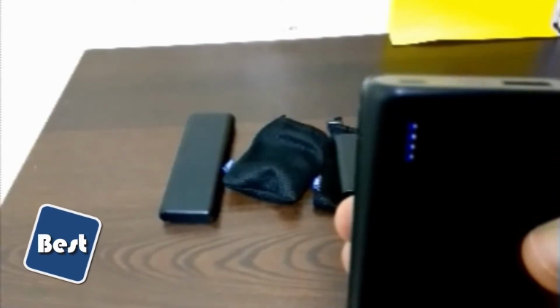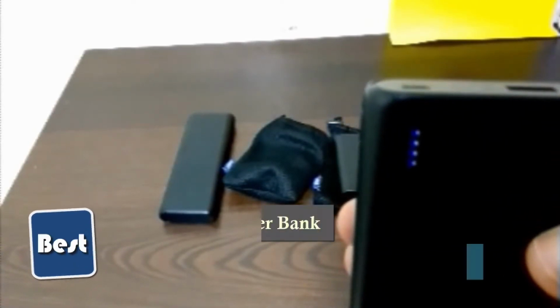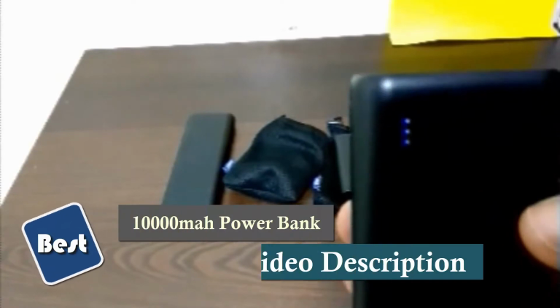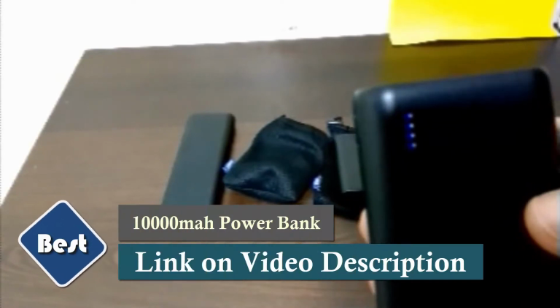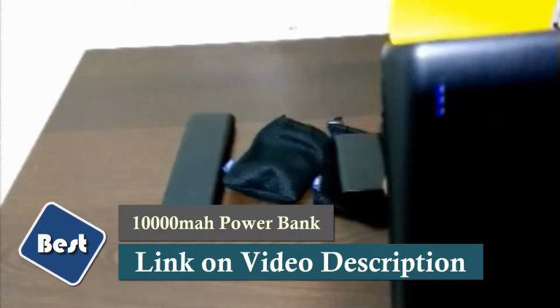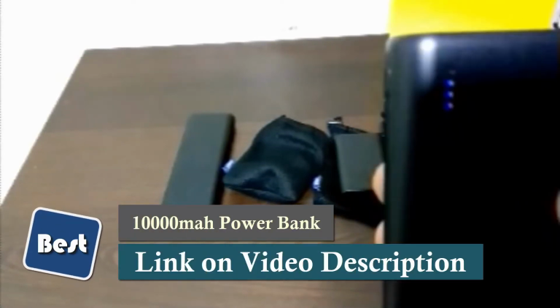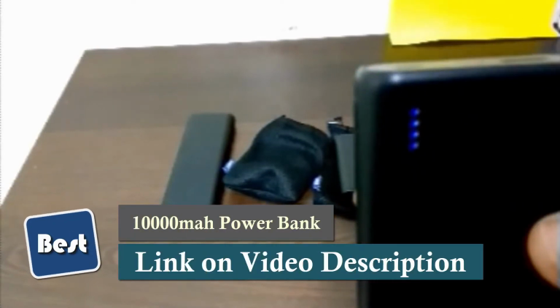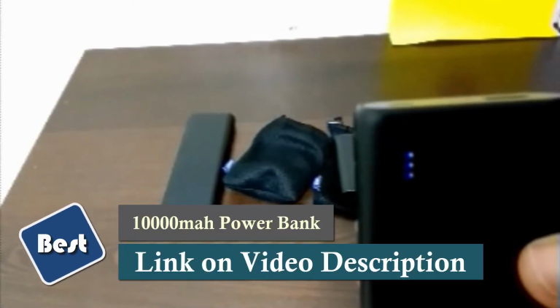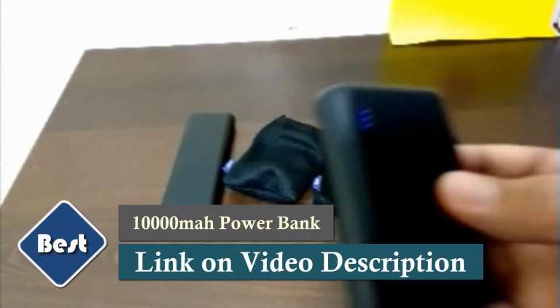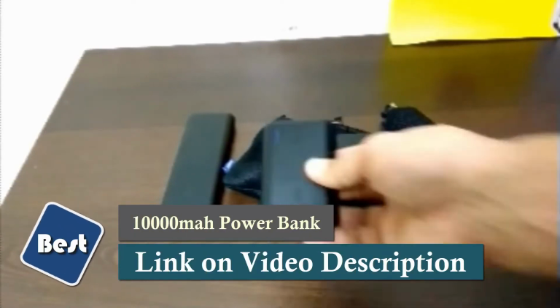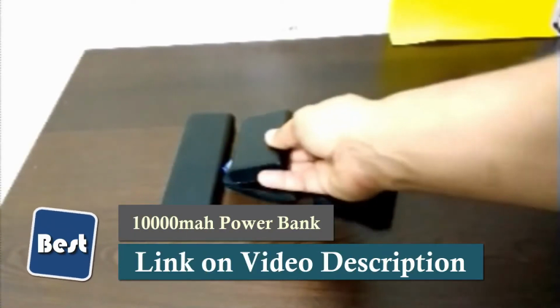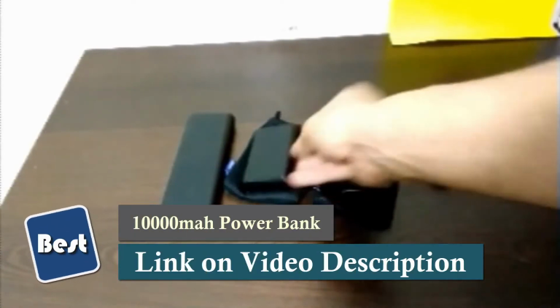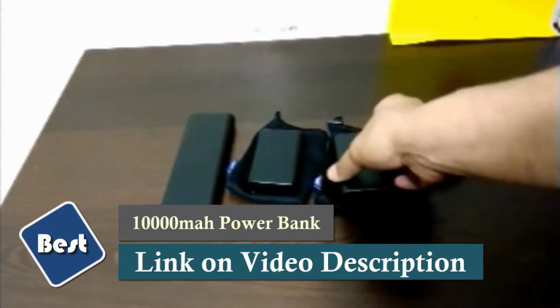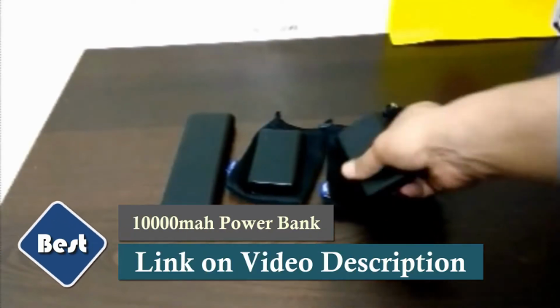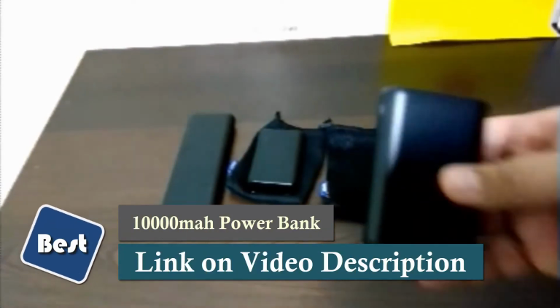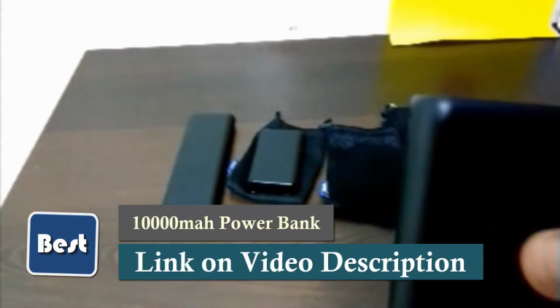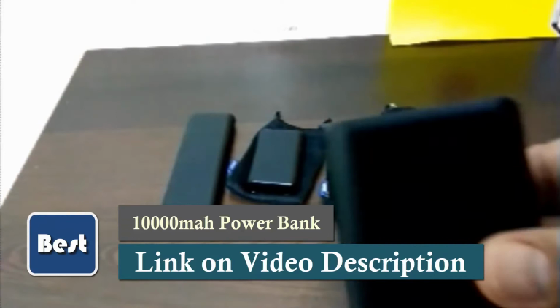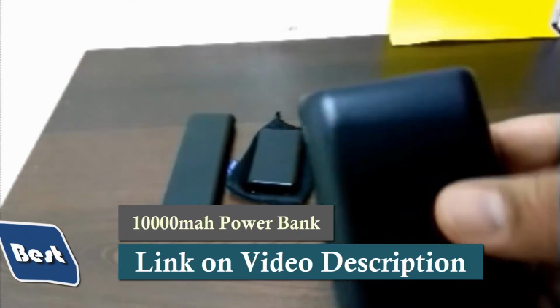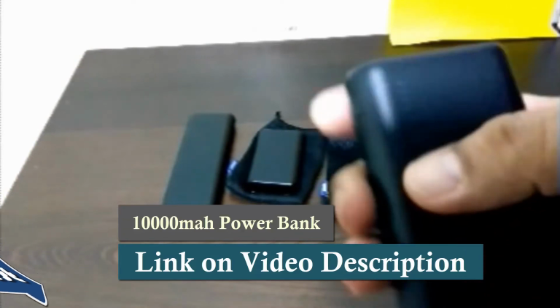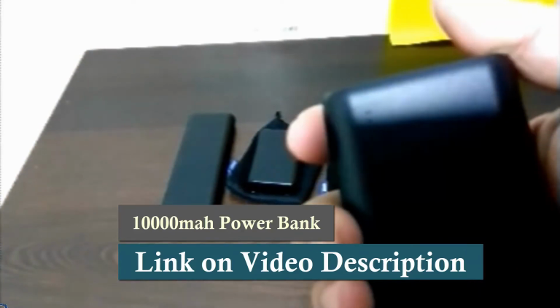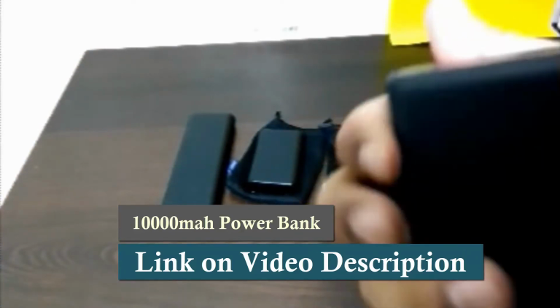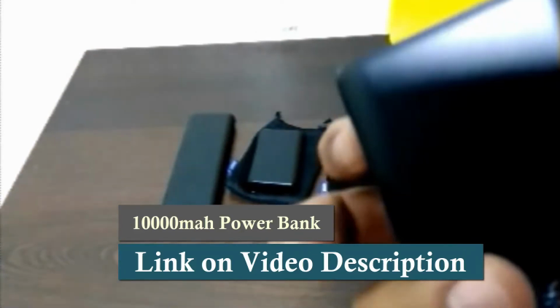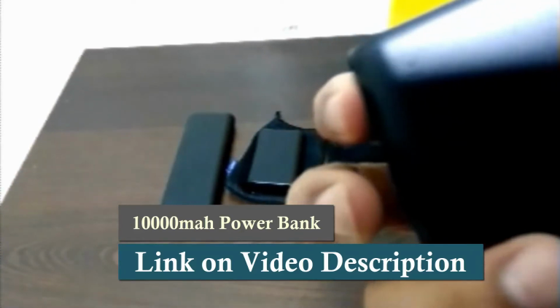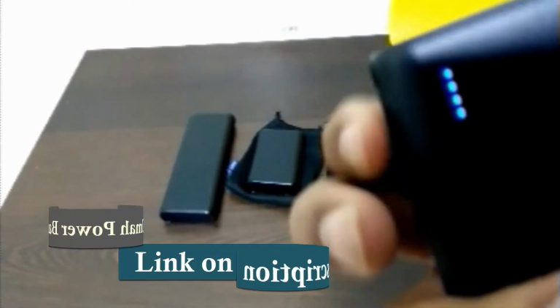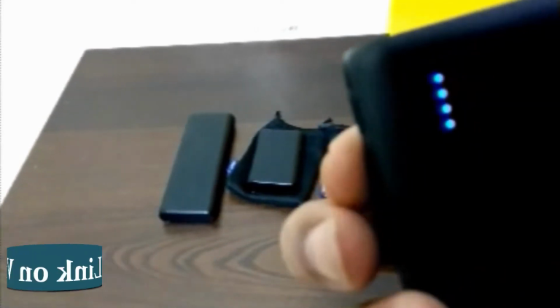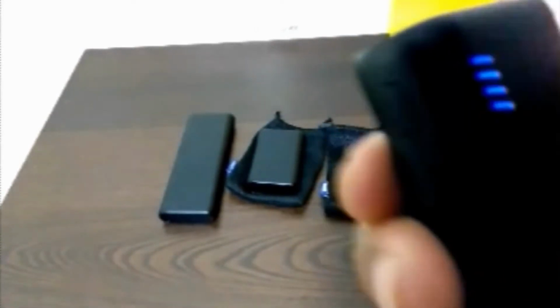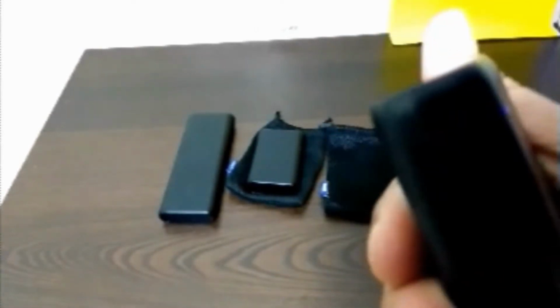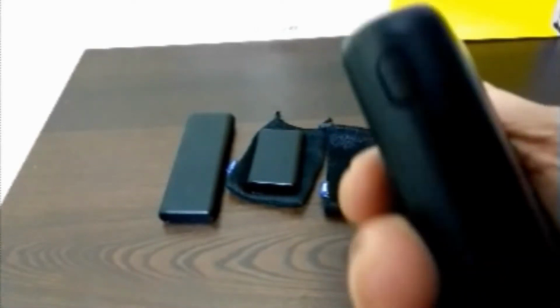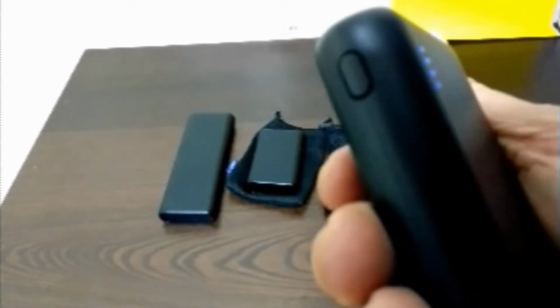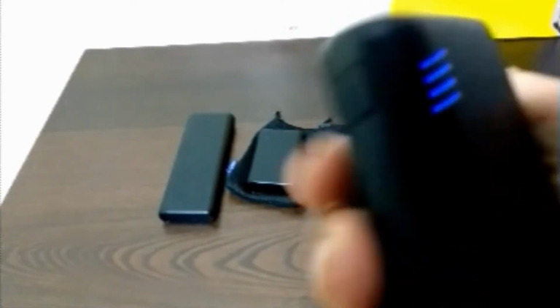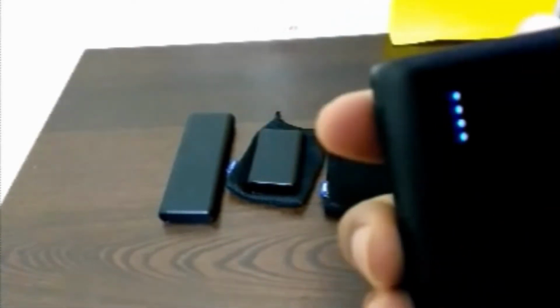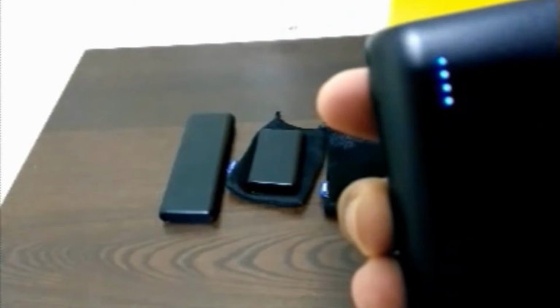I made a review about it and put it on Amazon, and they were kind enough to contact me and send me a new one. It's been working pretty good. Like I said, it's fully charged — press the little button on the side and press down, it's fully charged.